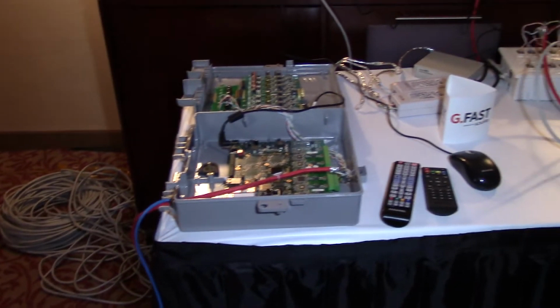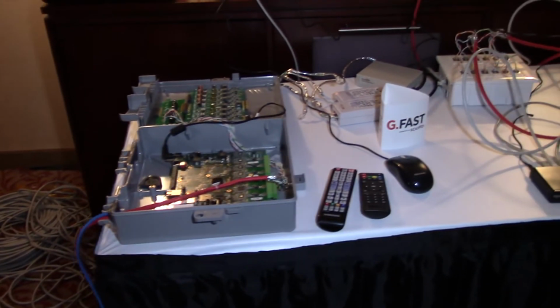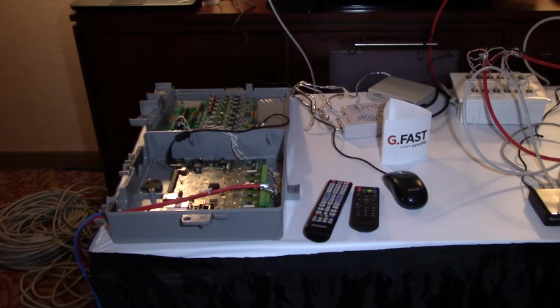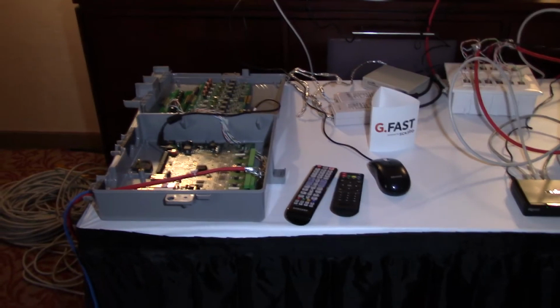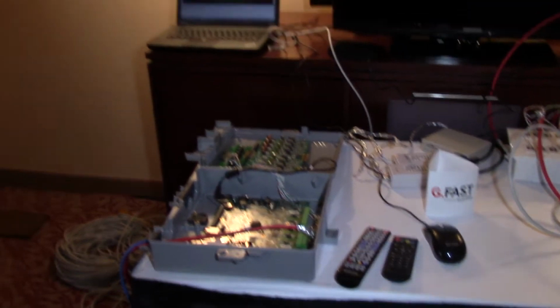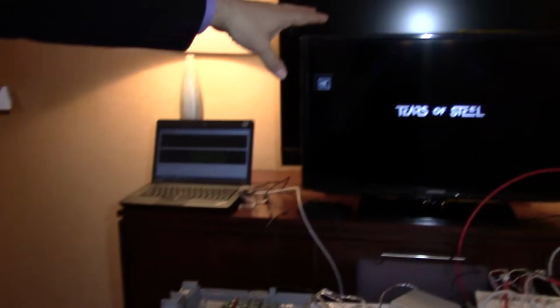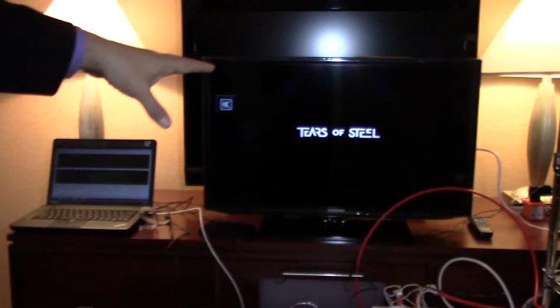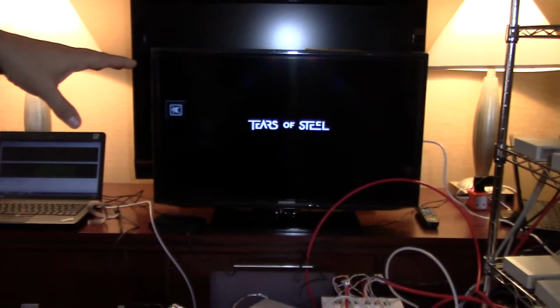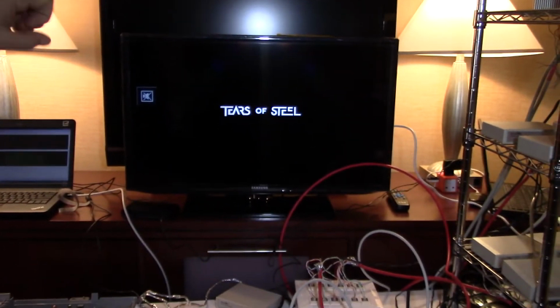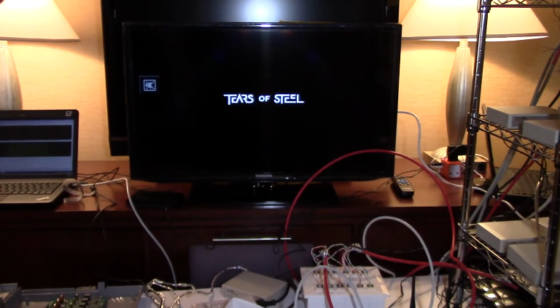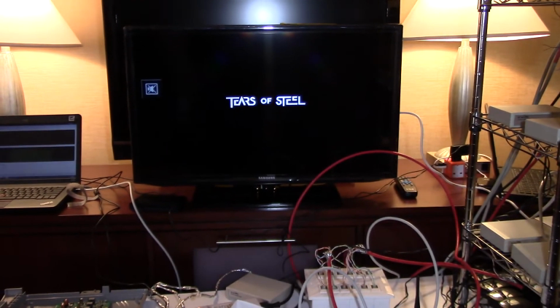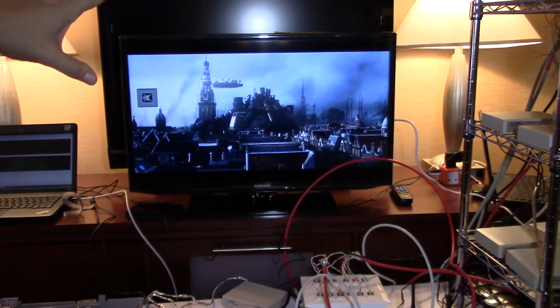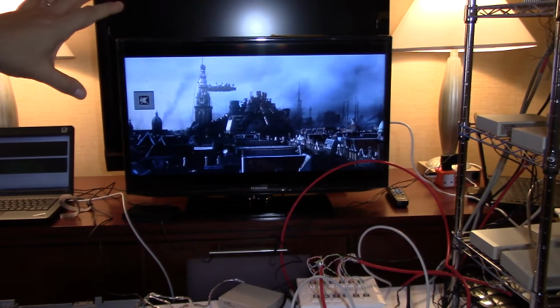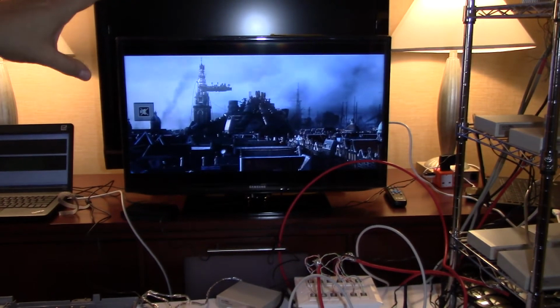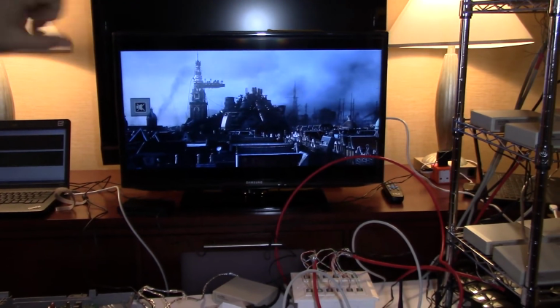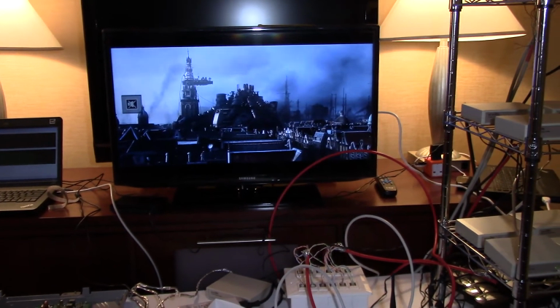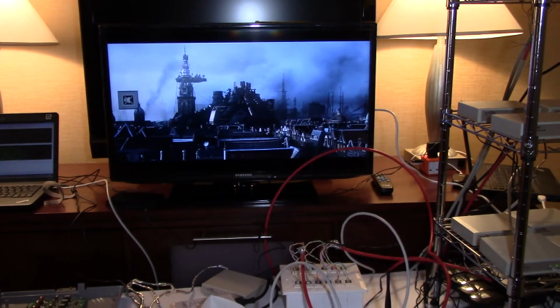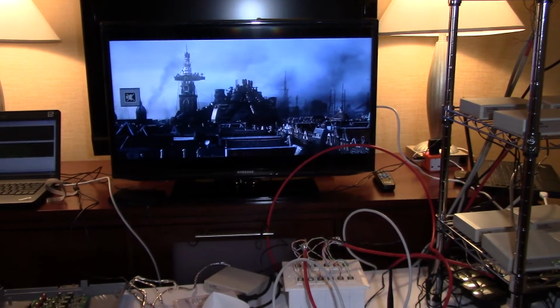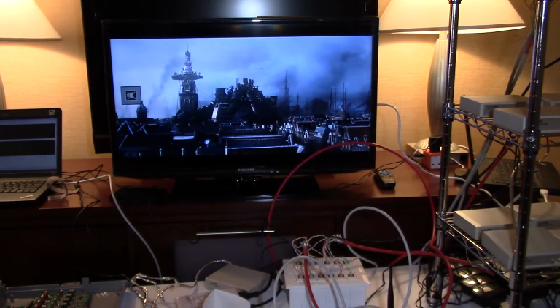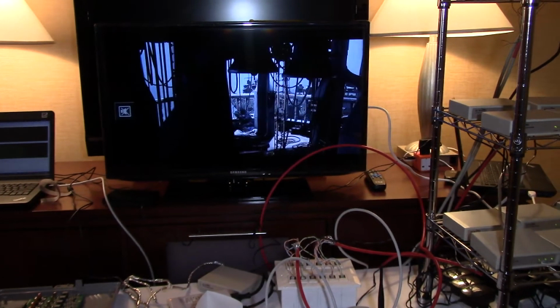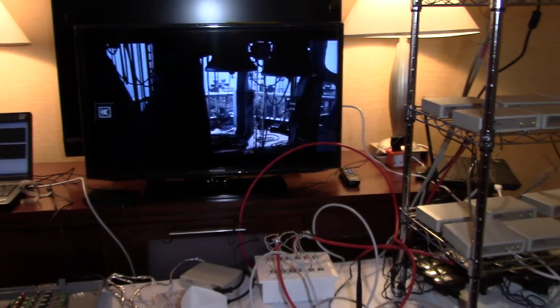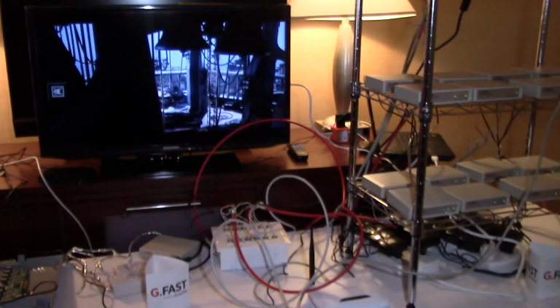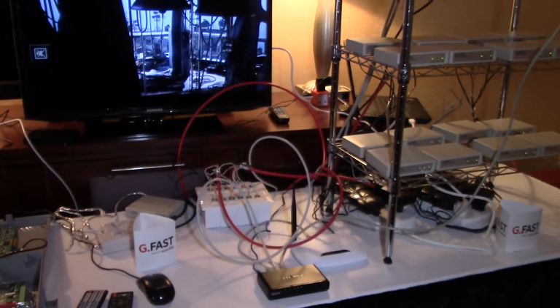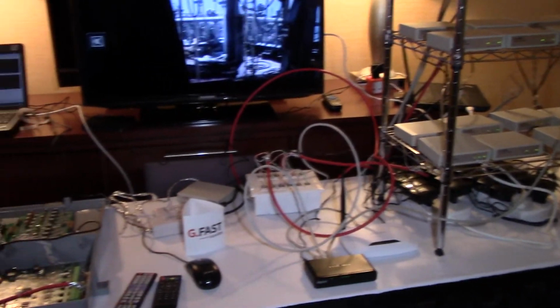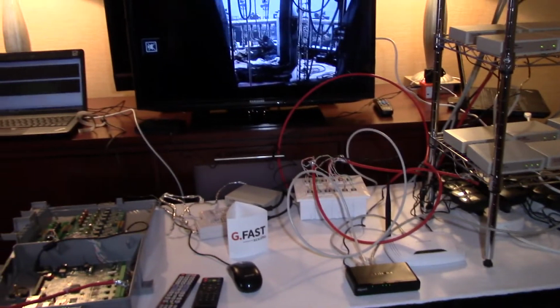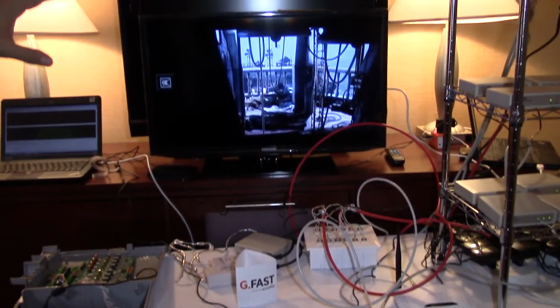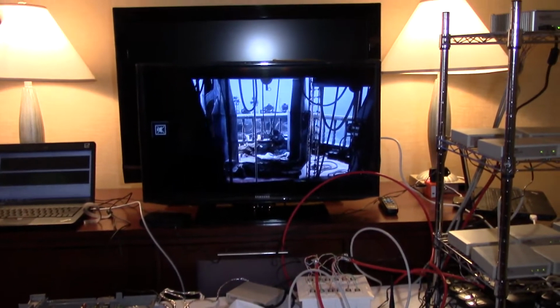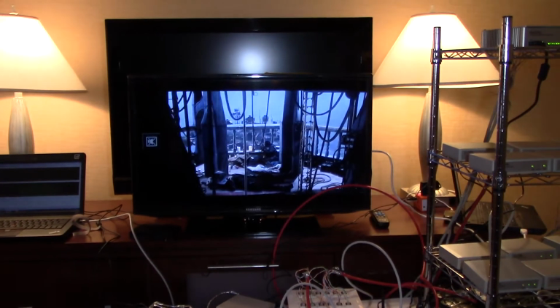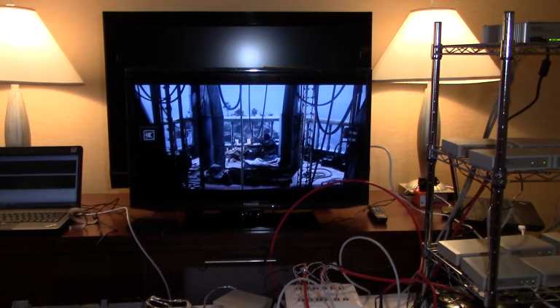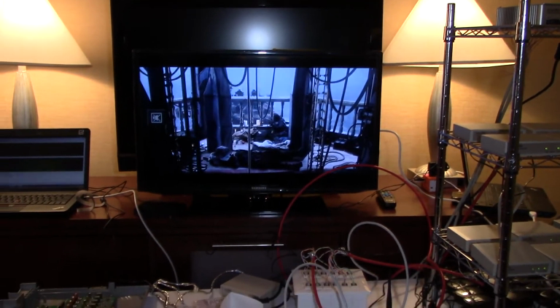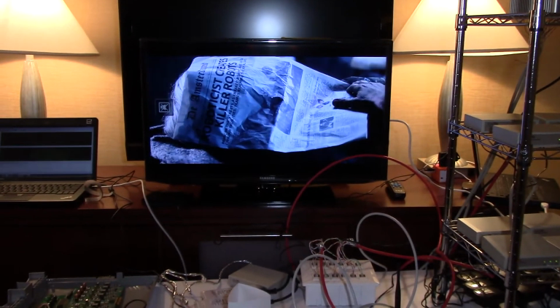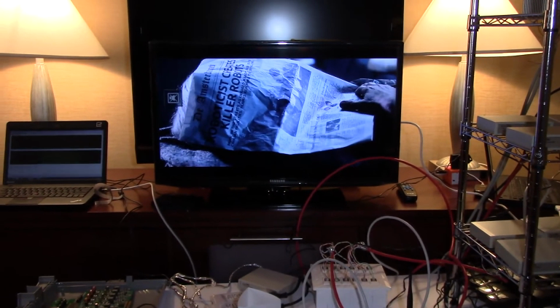In addition to that, if you look up over here, we're actually showing ultra HDTV — a 4K TV running over an existing G.fast network. This is the first time in the world such a demonstration has been done.